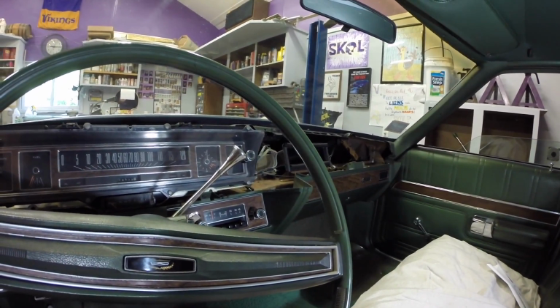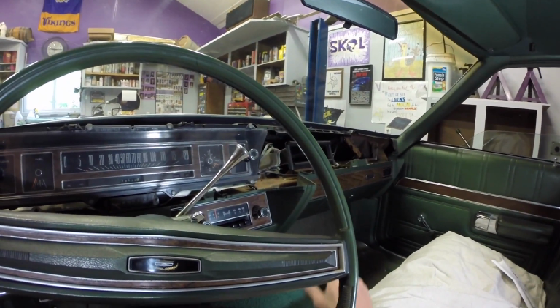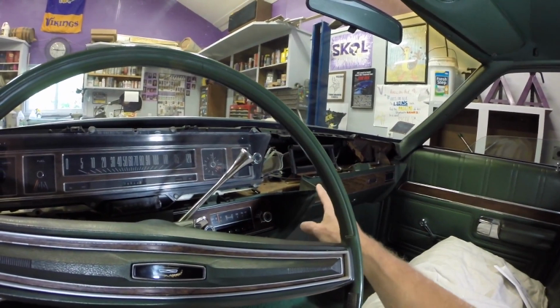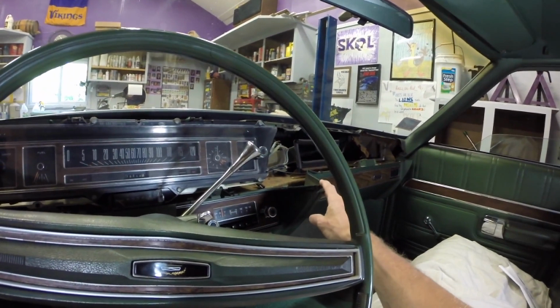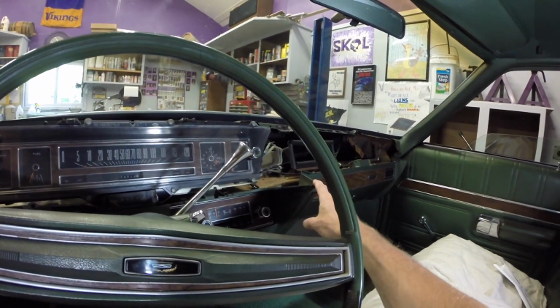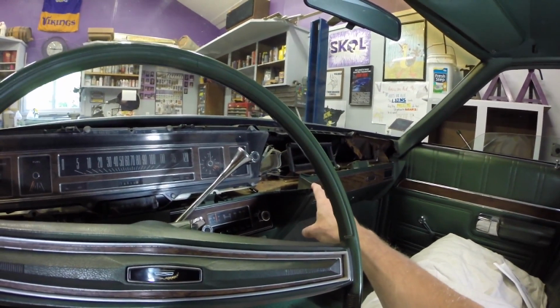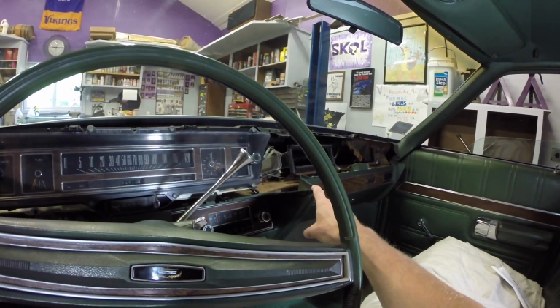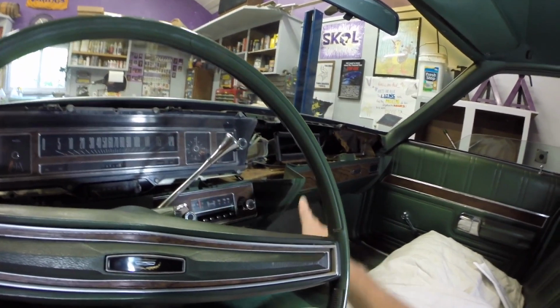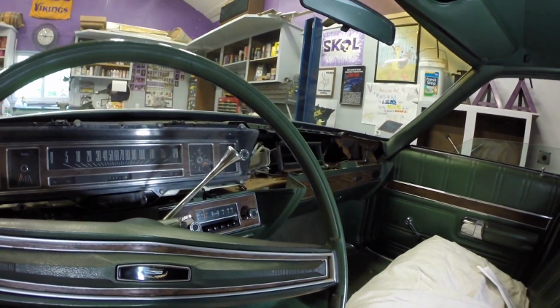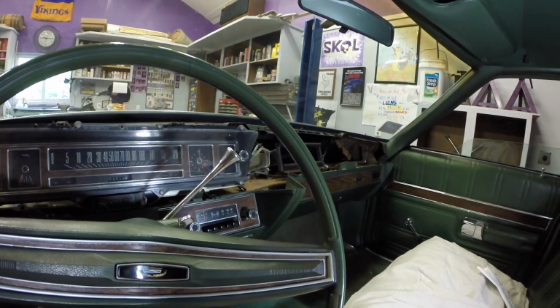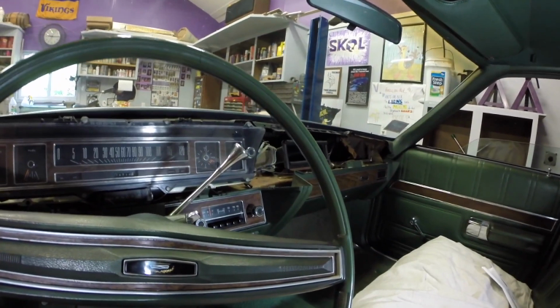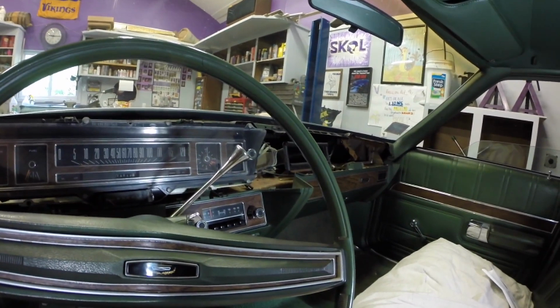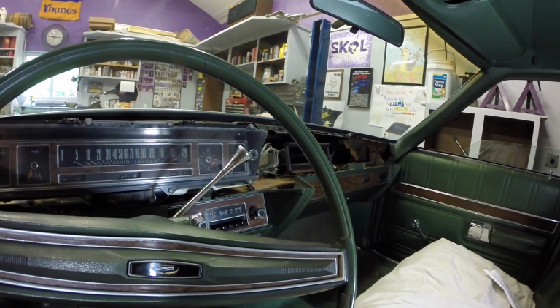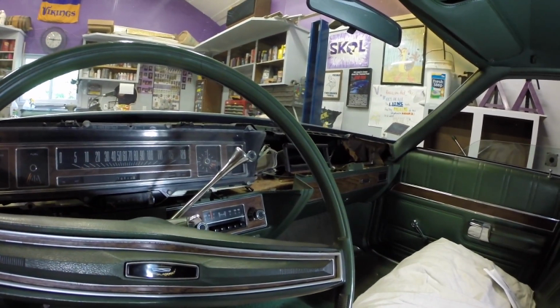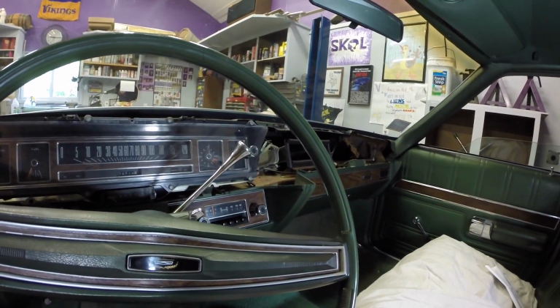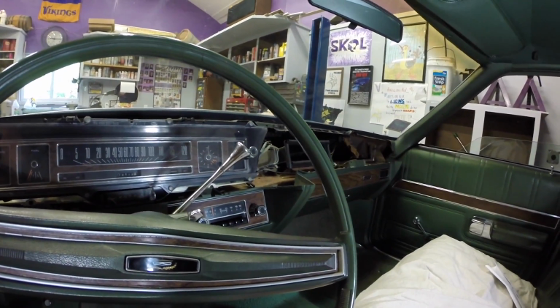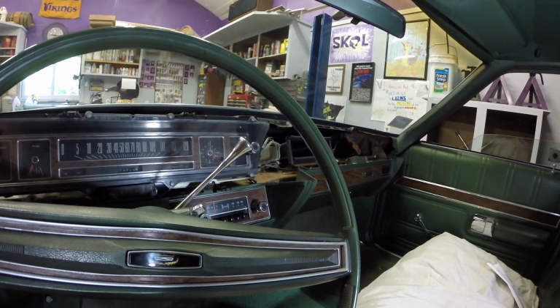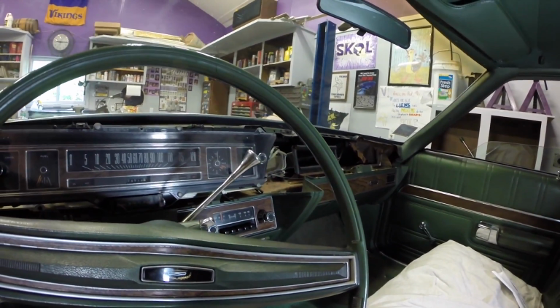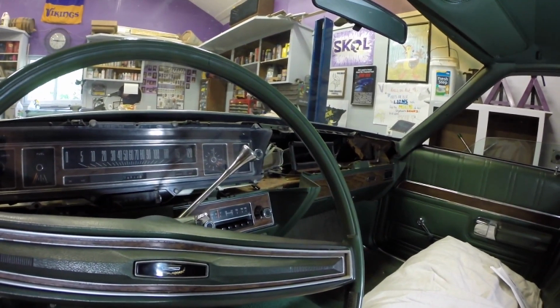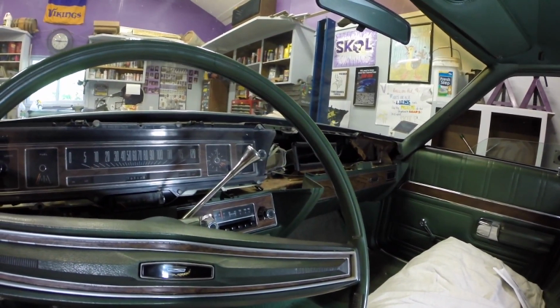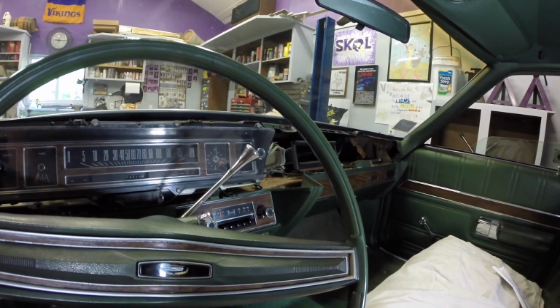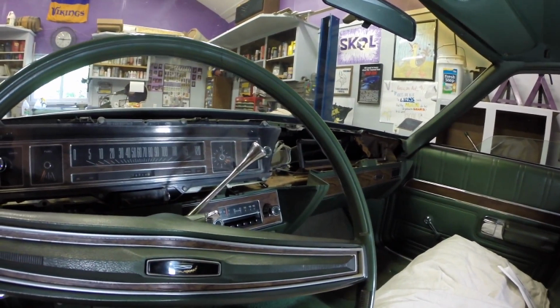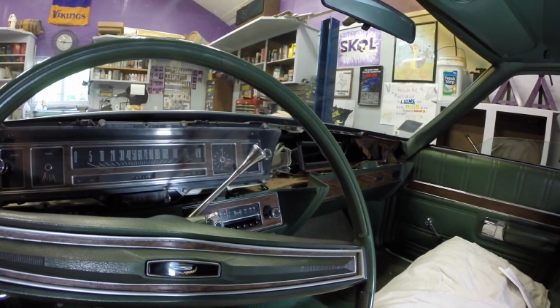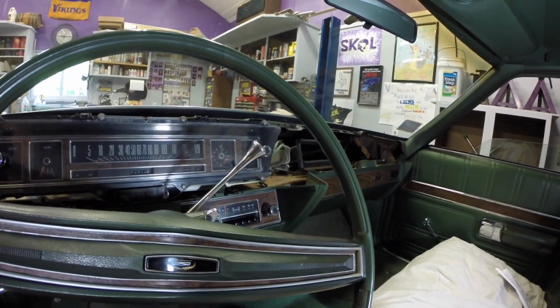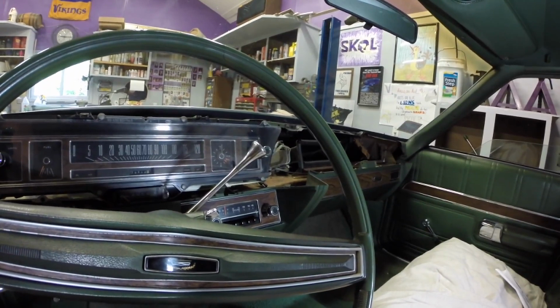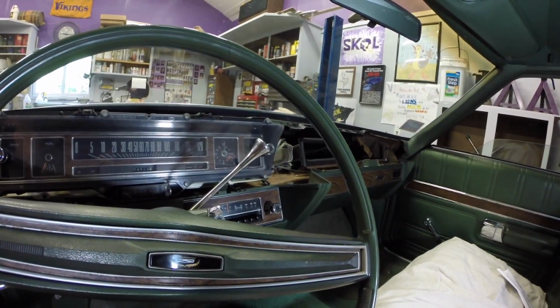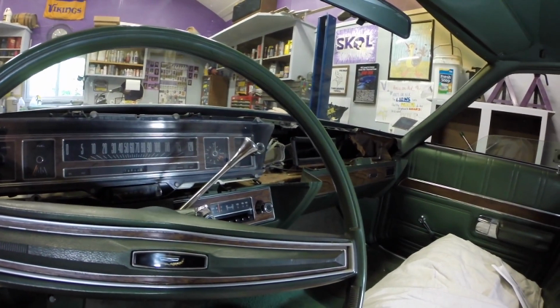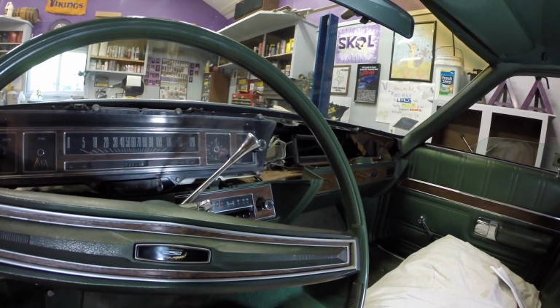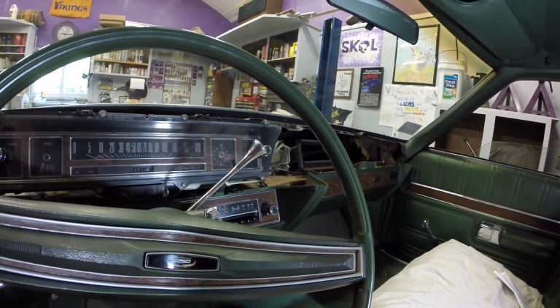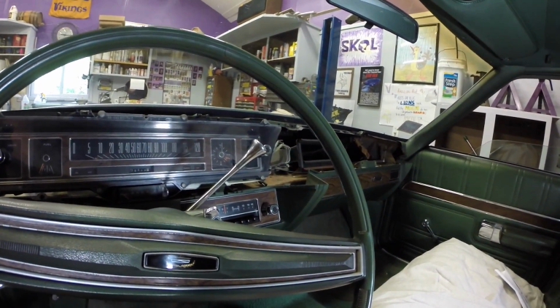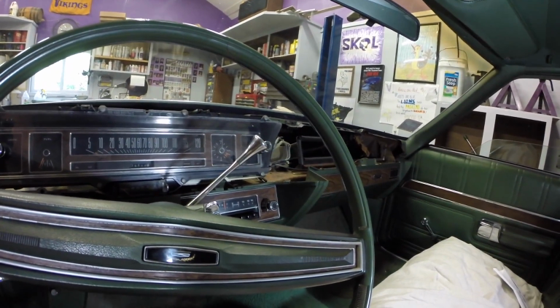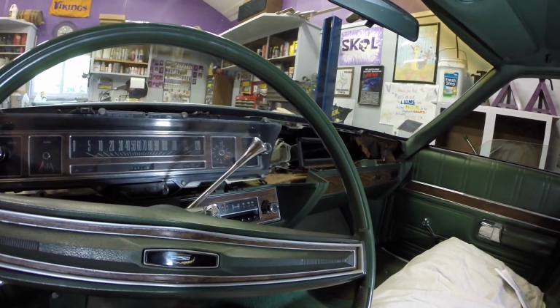I'm going to show you how to remove the bottom part of the dash in a 1970s Ford — LTD, Country Squire, Park Lane, you name it.